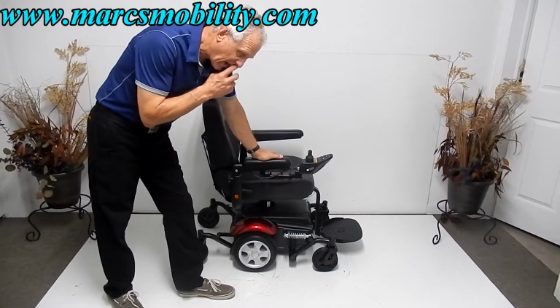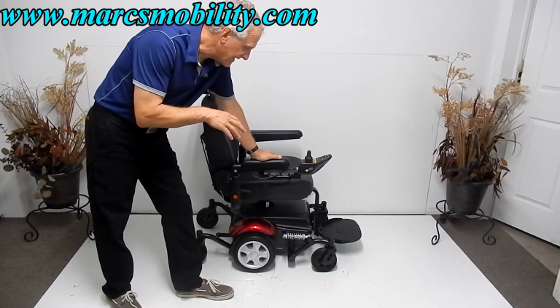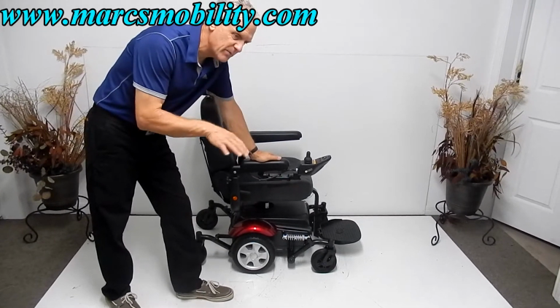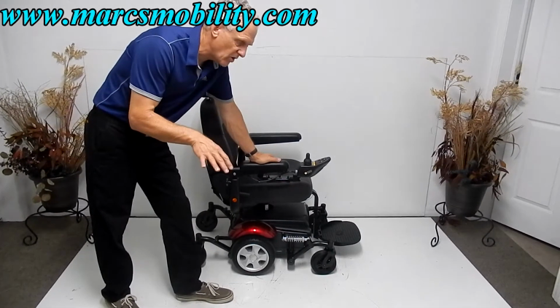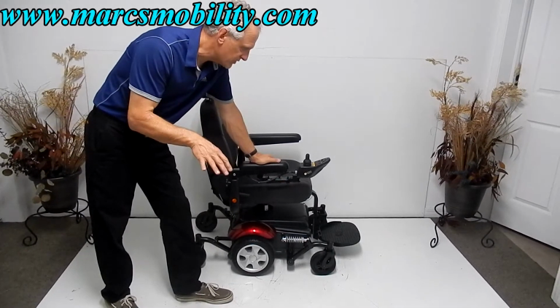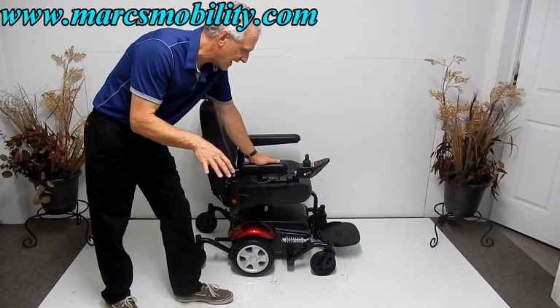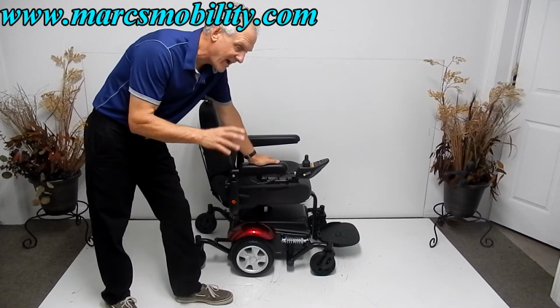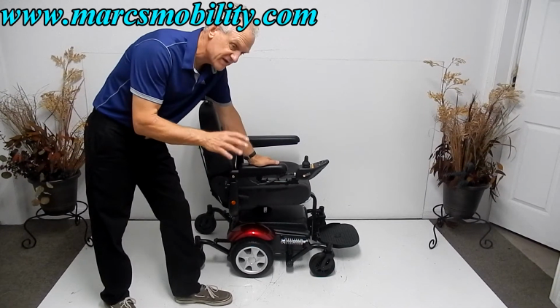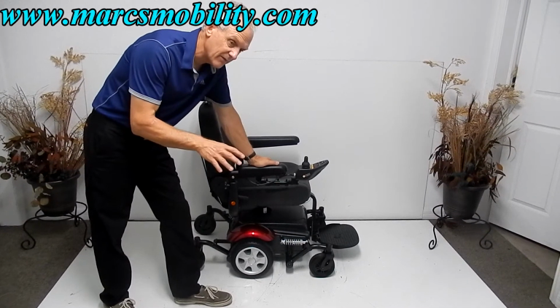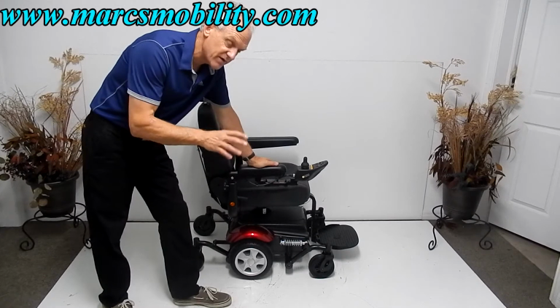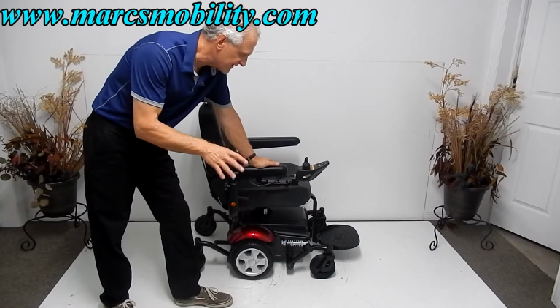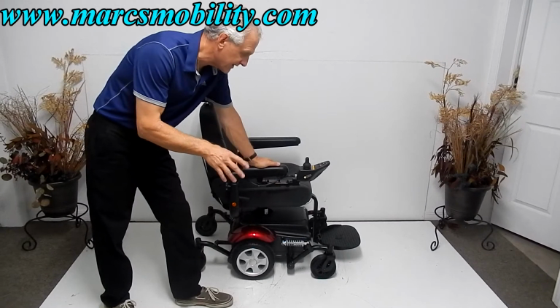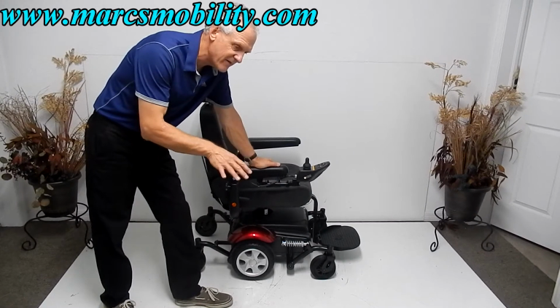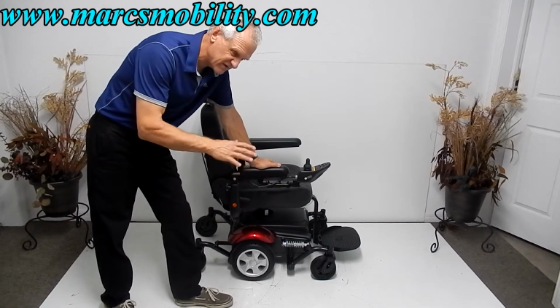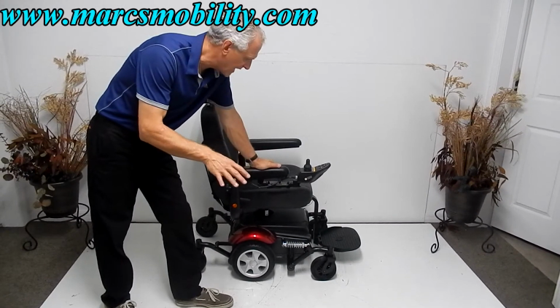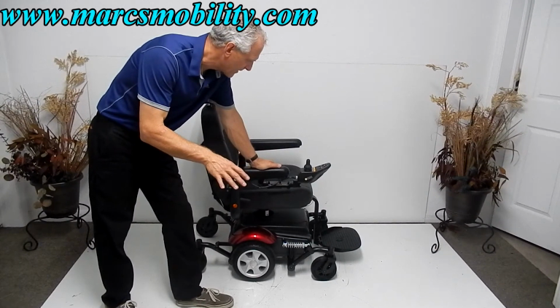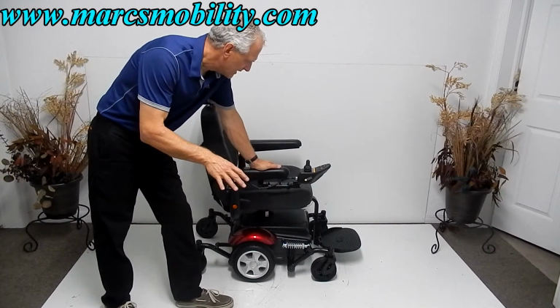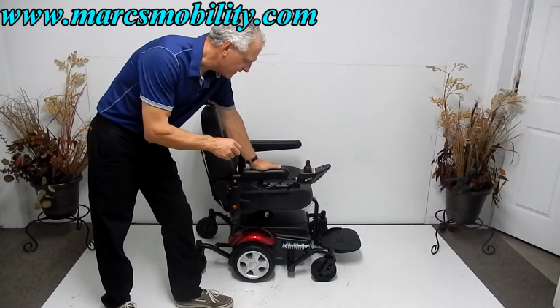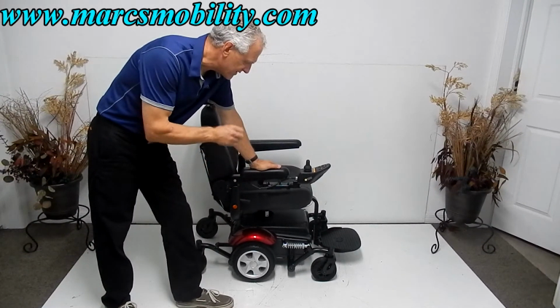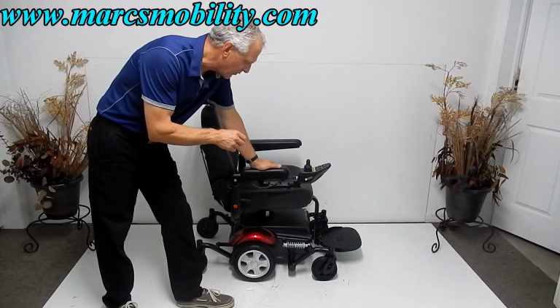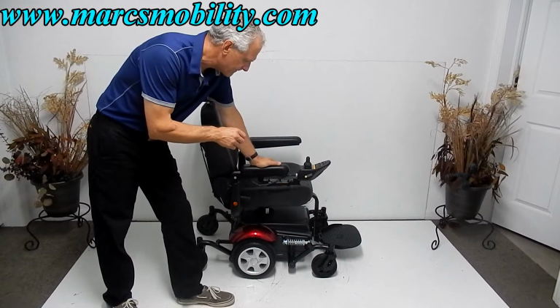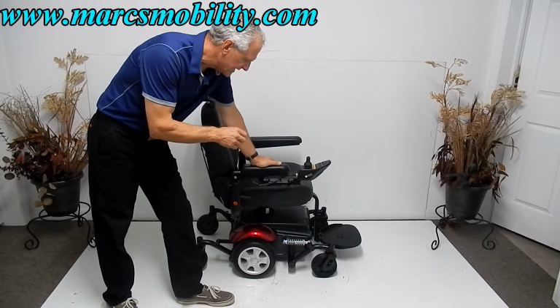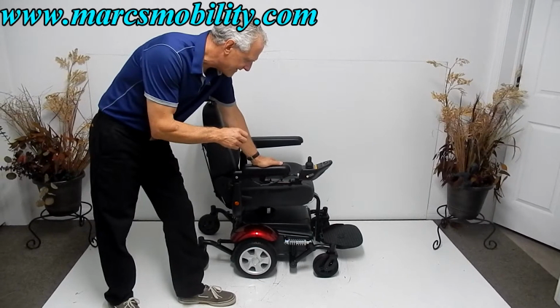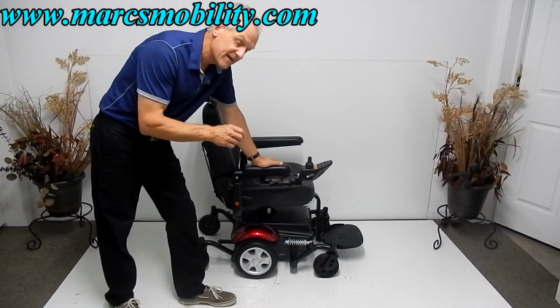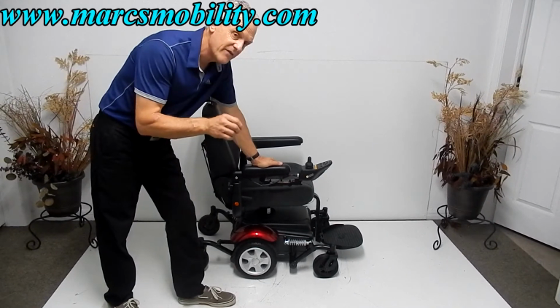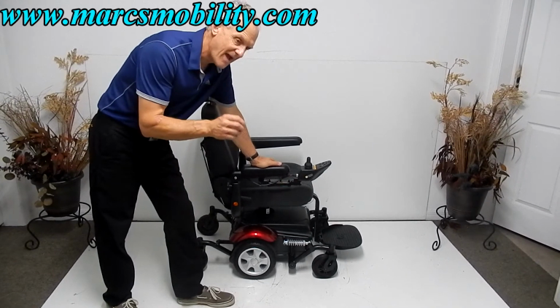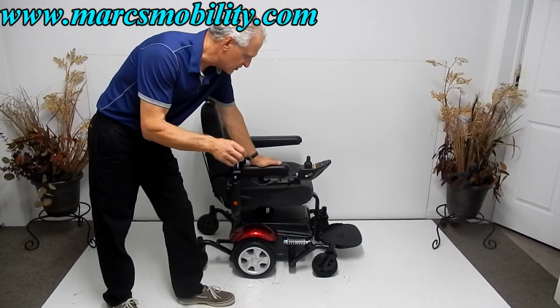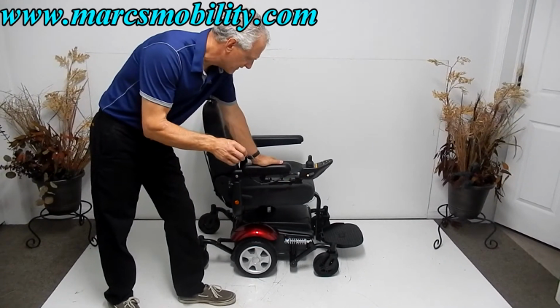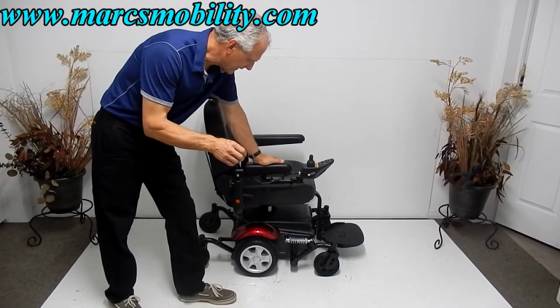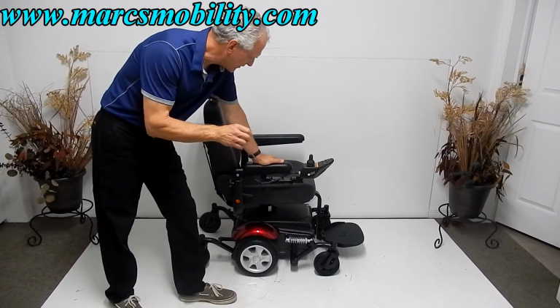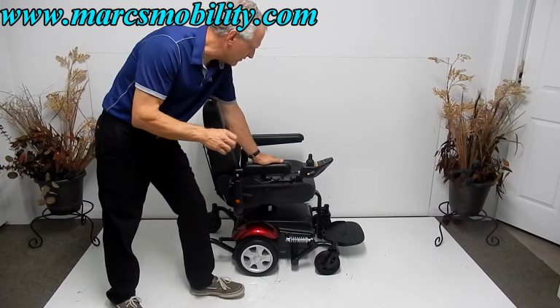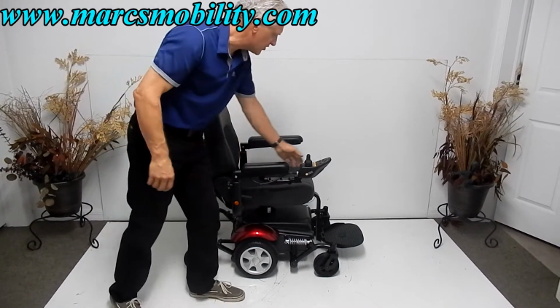I would say 90% of all power chairs have a 5-inch seat lift — that's the standard height. This one here just came out with a 7.5-inch seat lift.